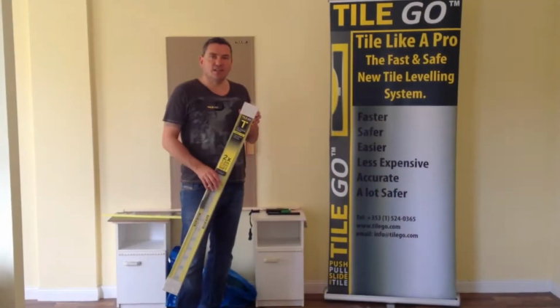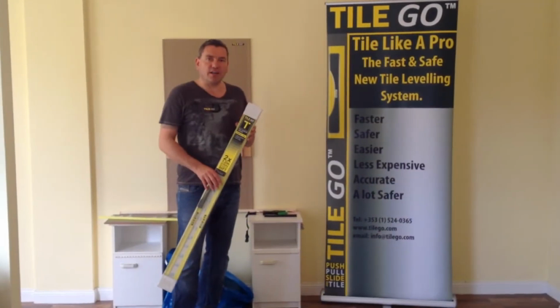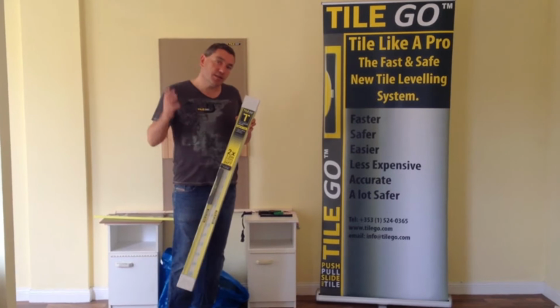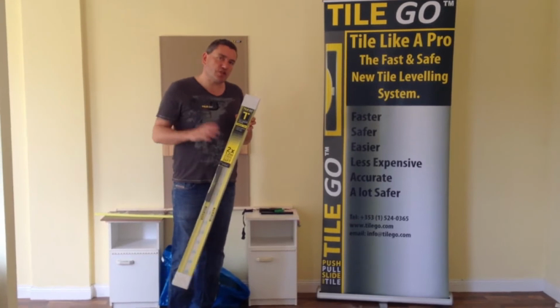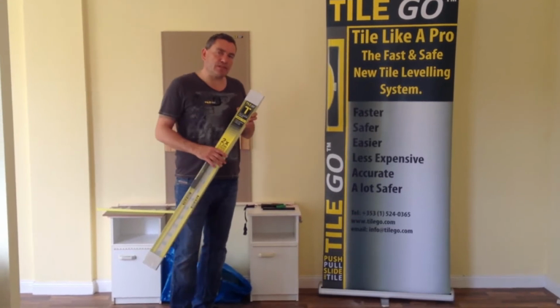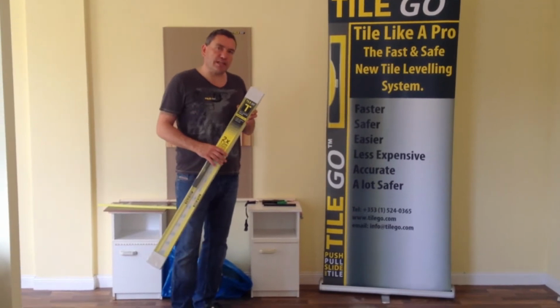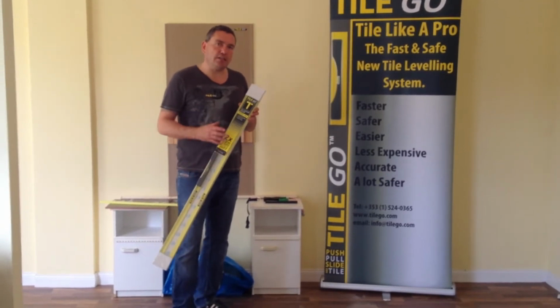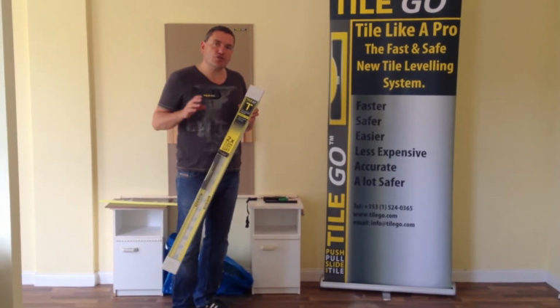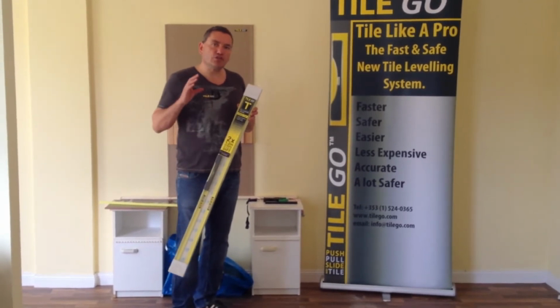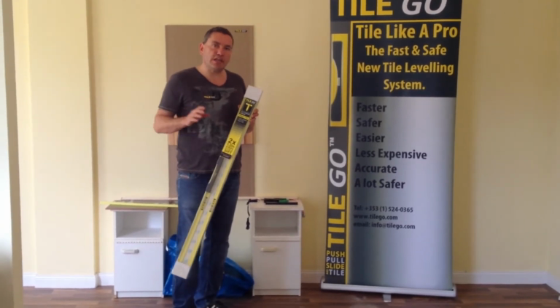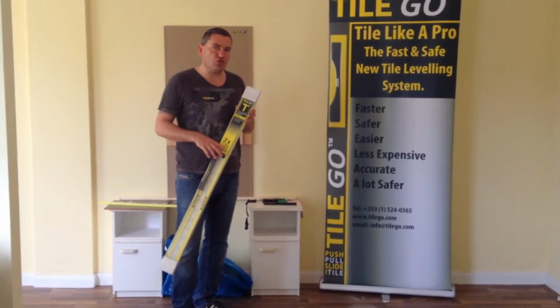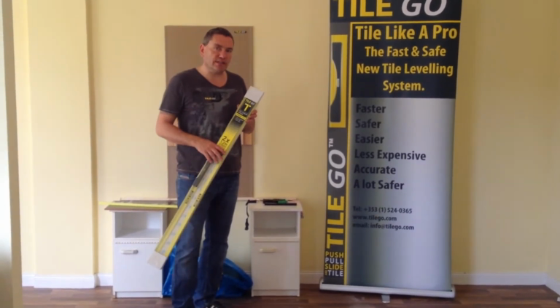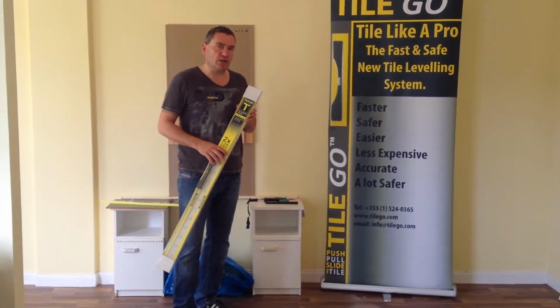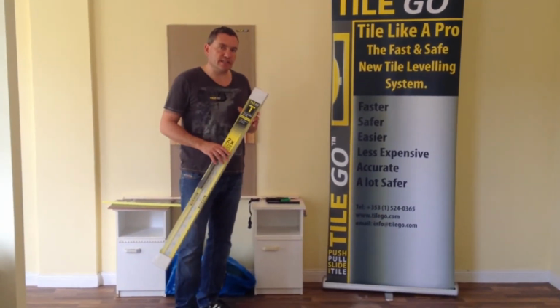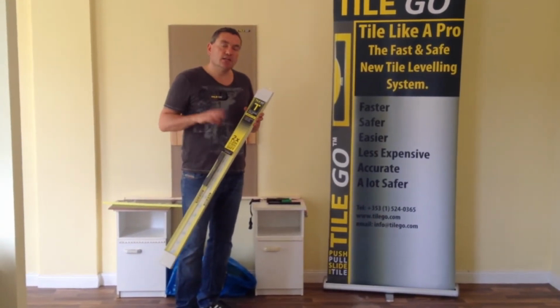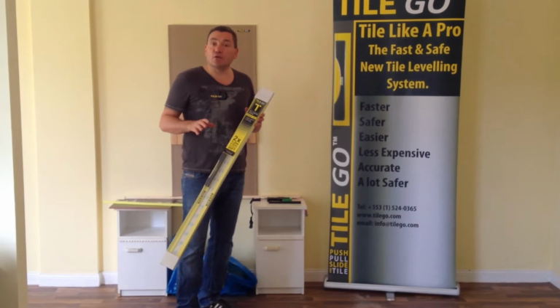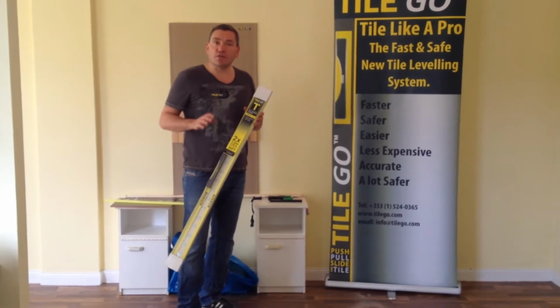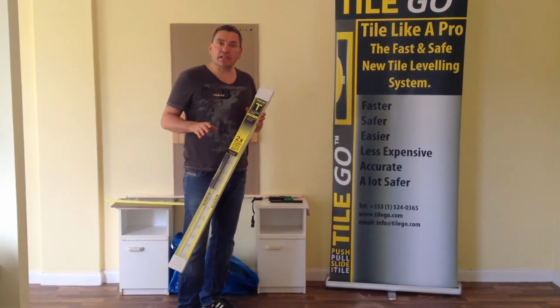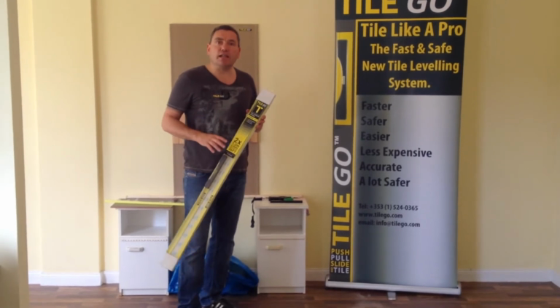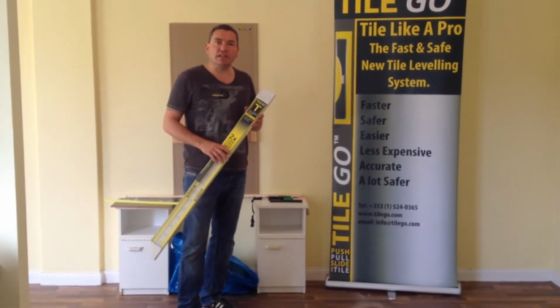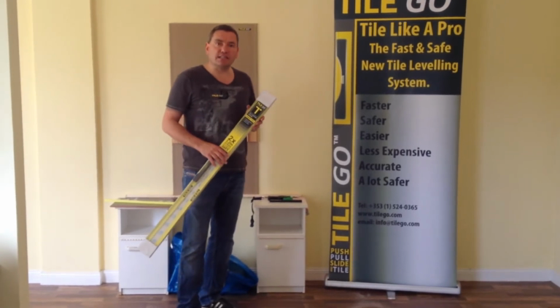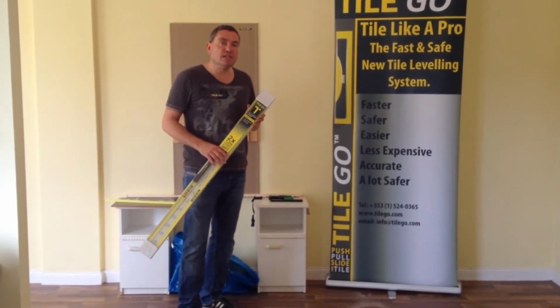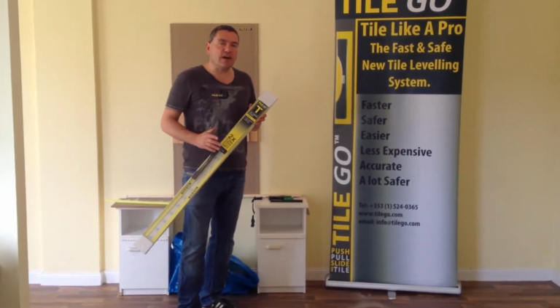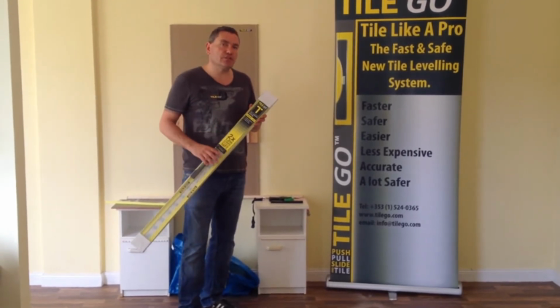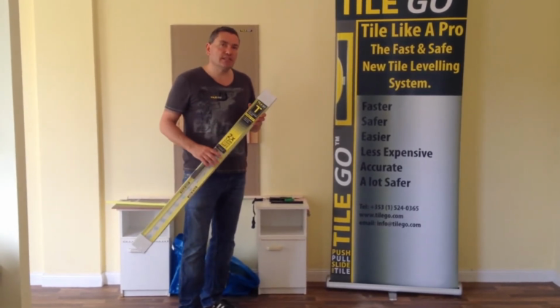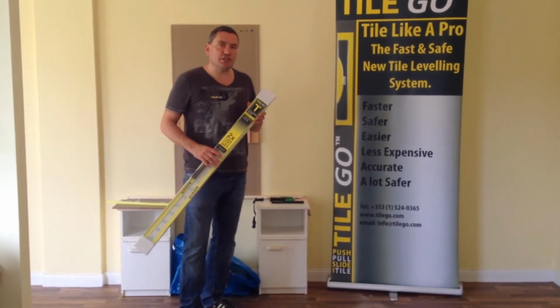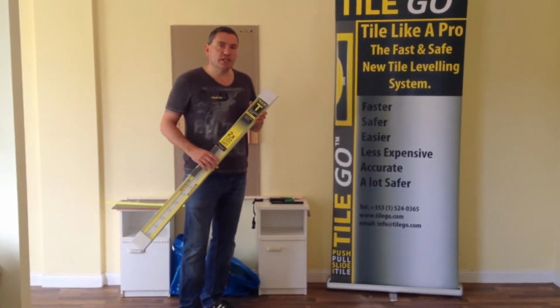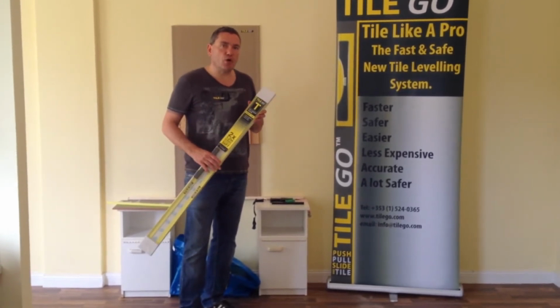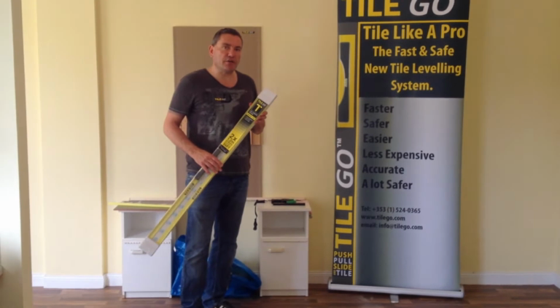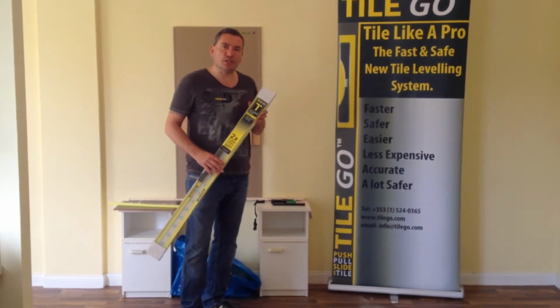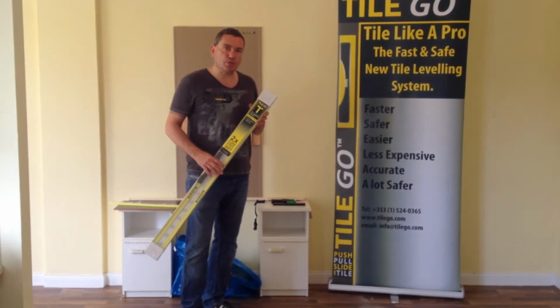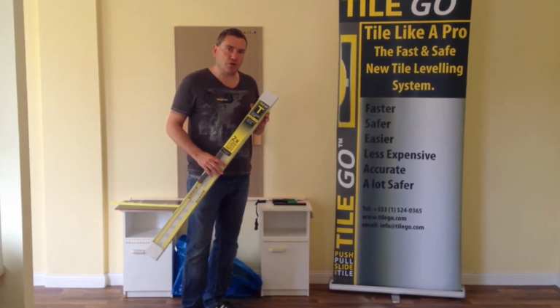Hi guys, I'm just going to demonstrate TileGo and show you just how strong this product is. TileGo is a unique tile leveling system. It's faster, it's easier, it's more accurate and it's super strong.